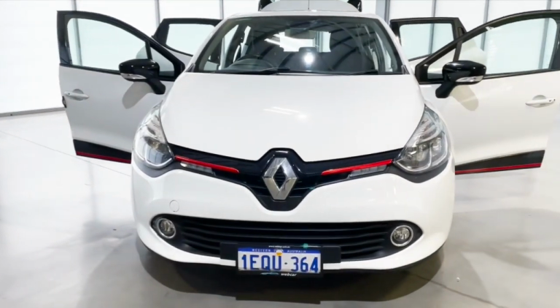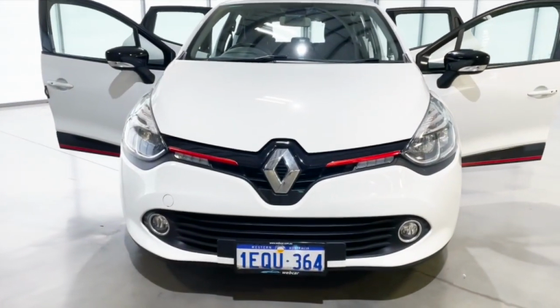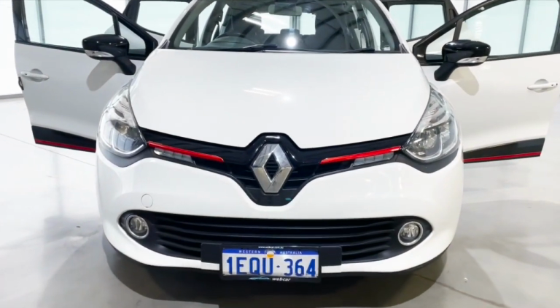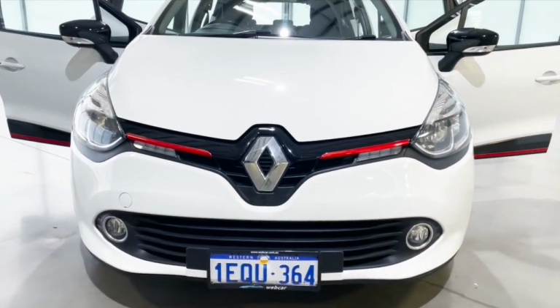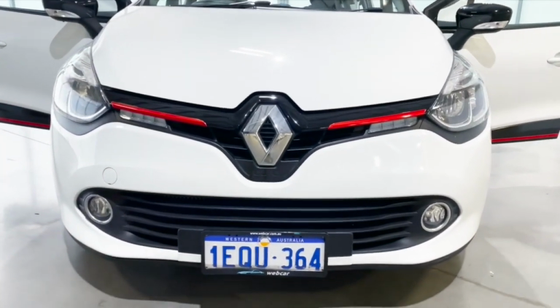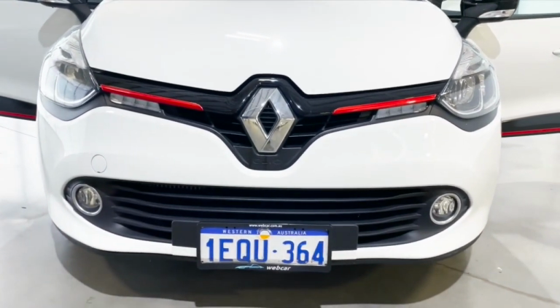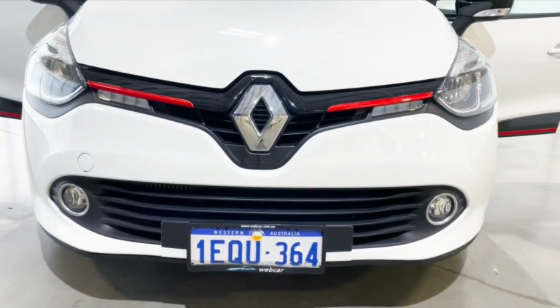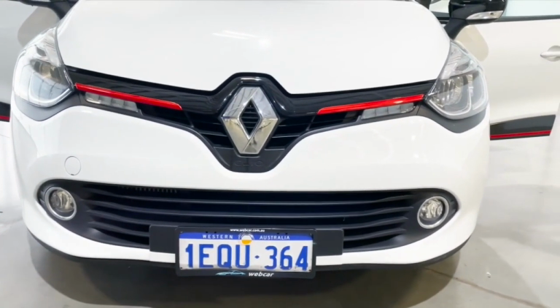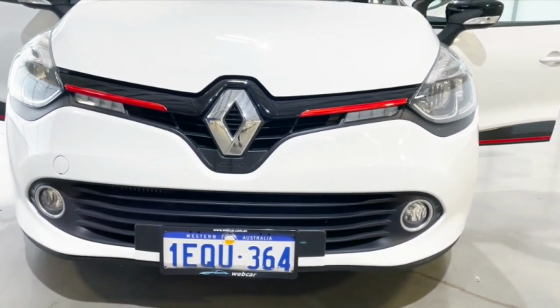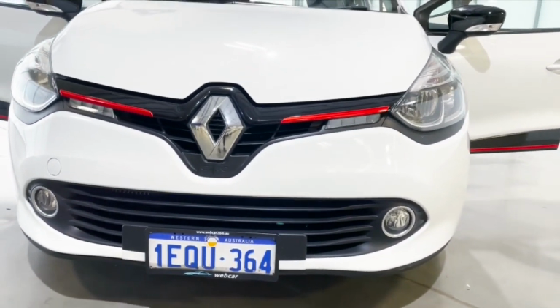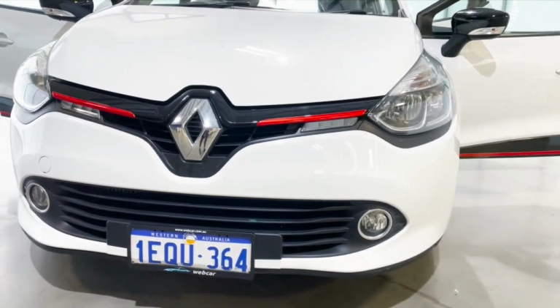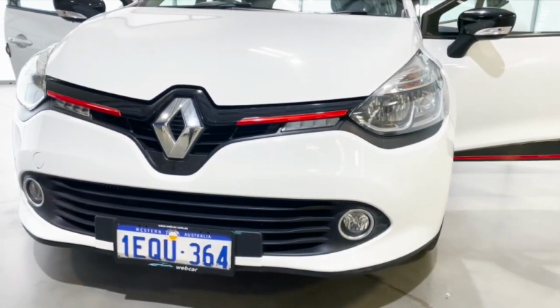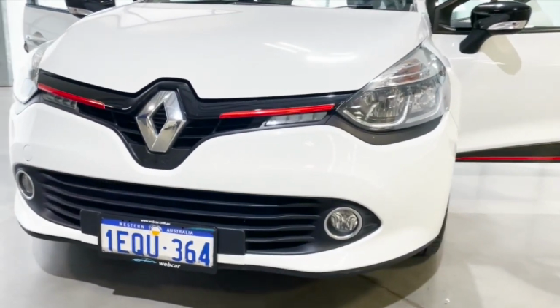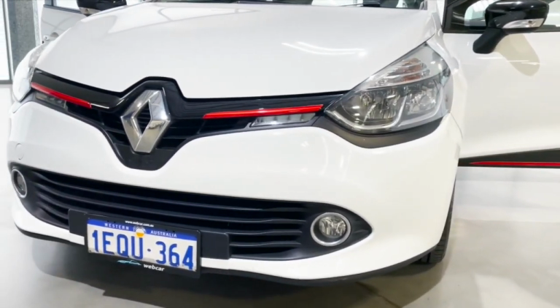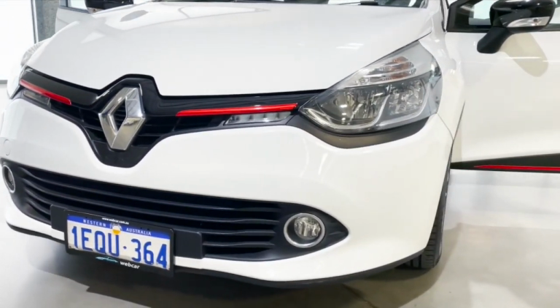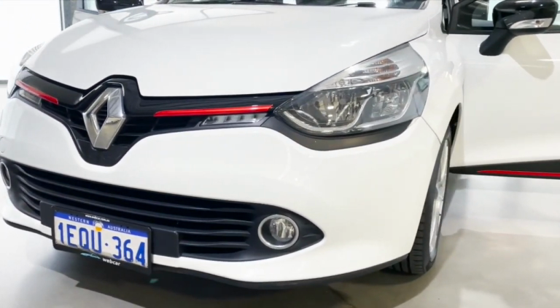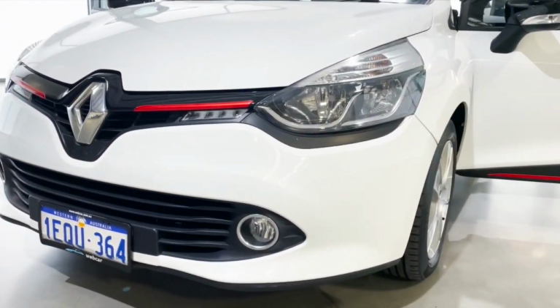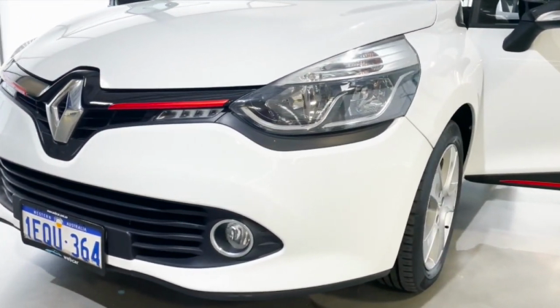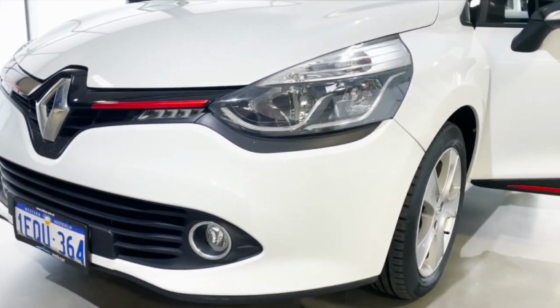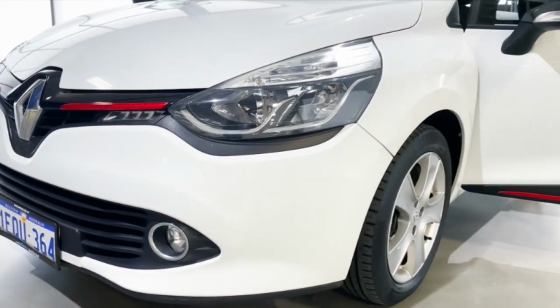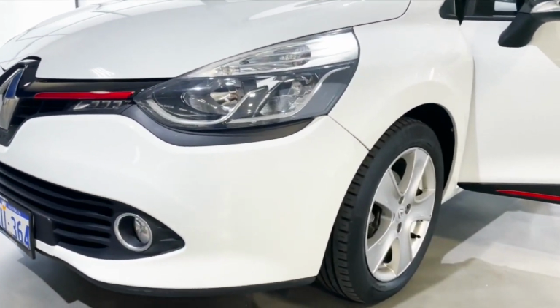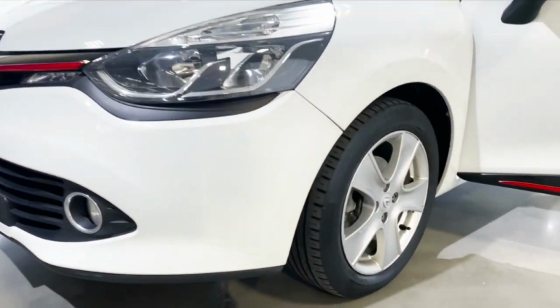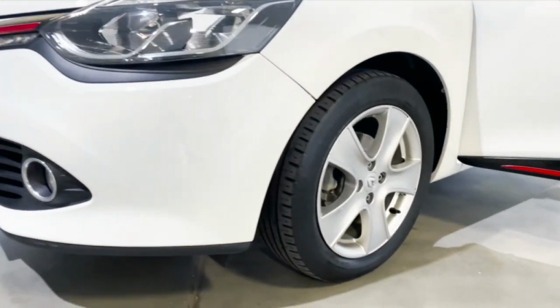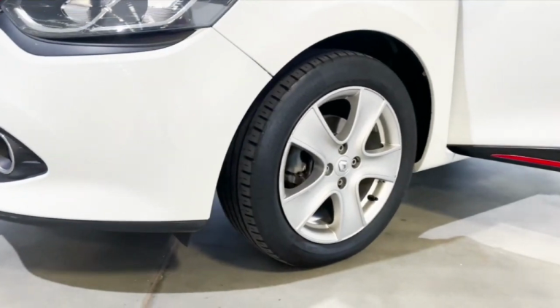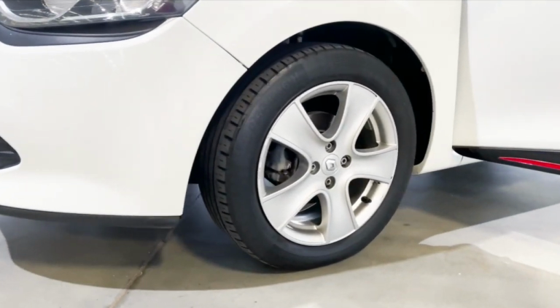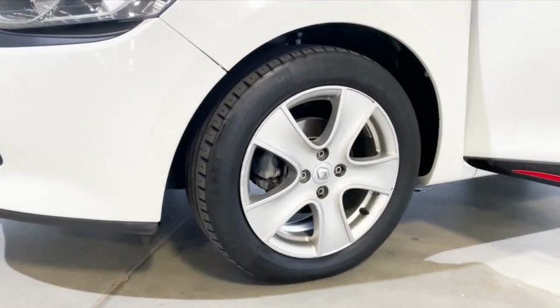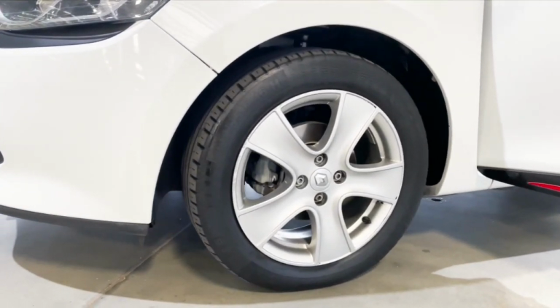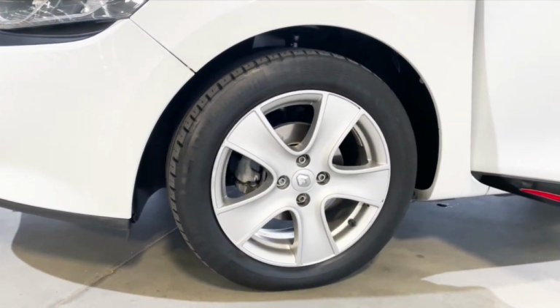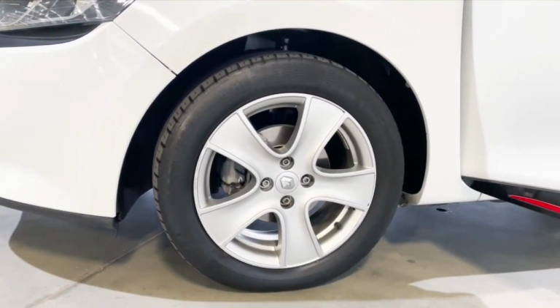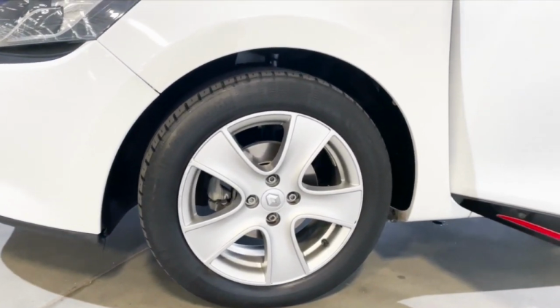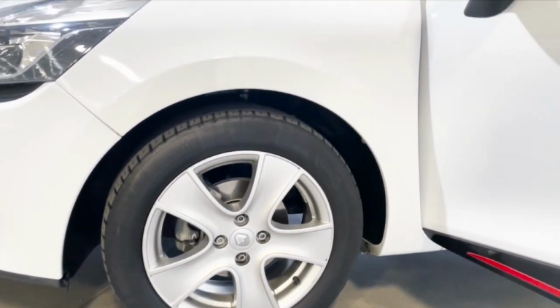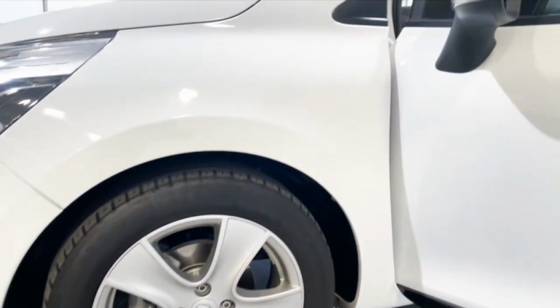It comes with a partial chrome grille with LED lights, fog lamps, 16-inch alloy rims, and works on an engine stop-start system.